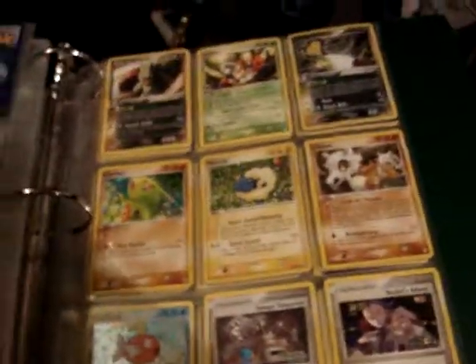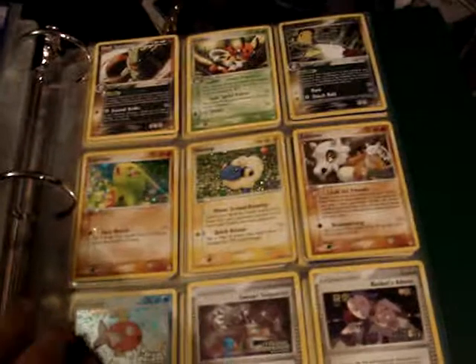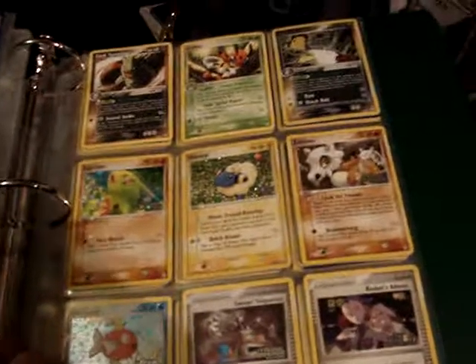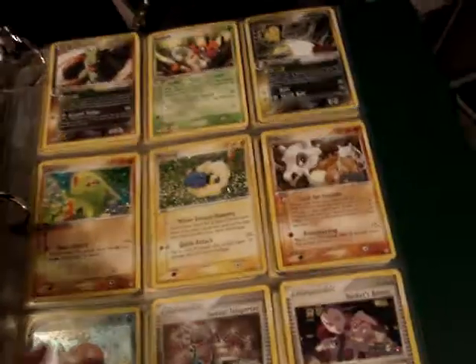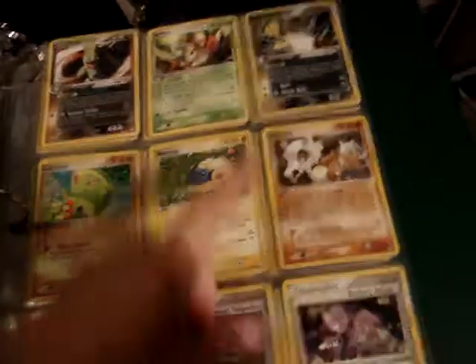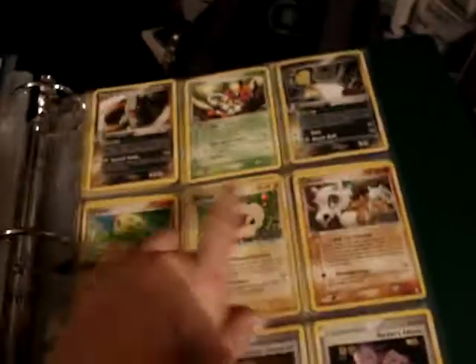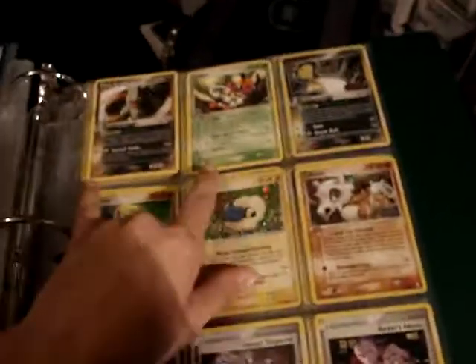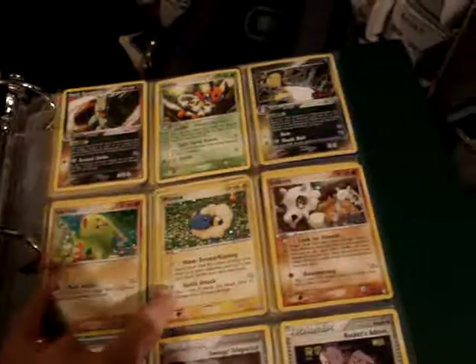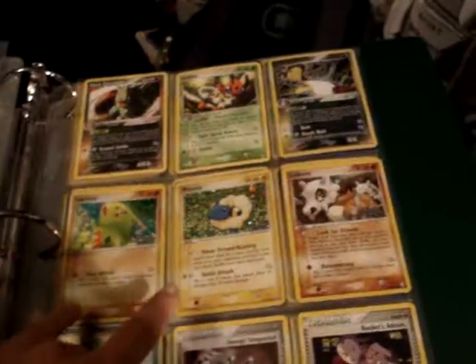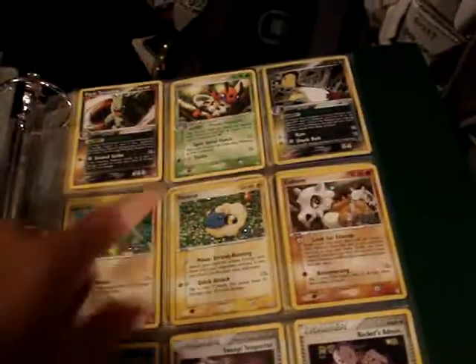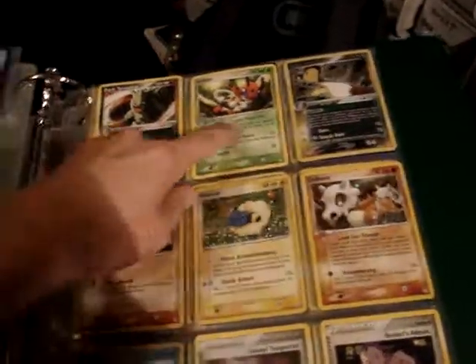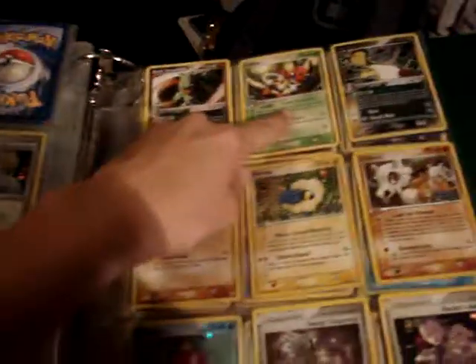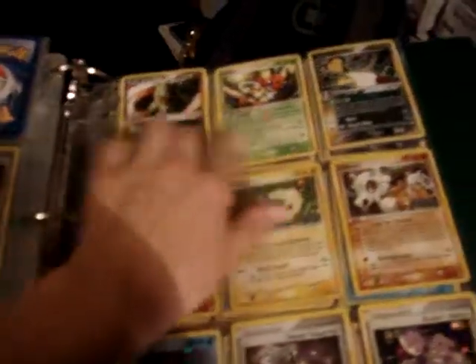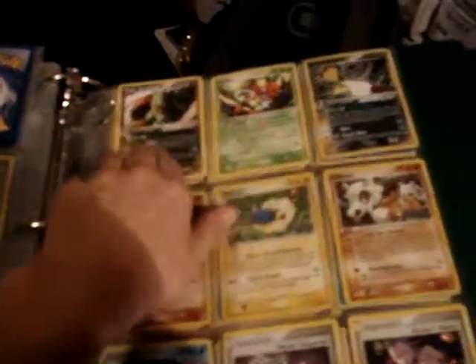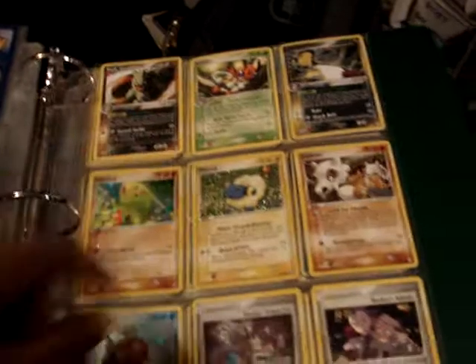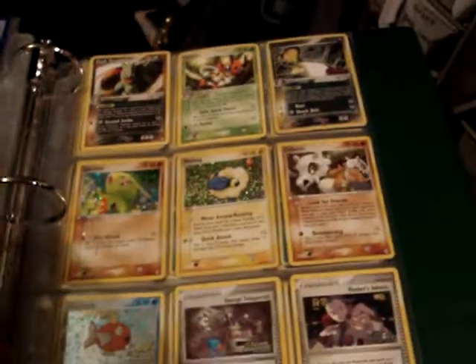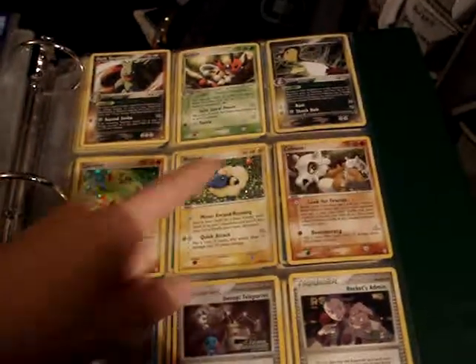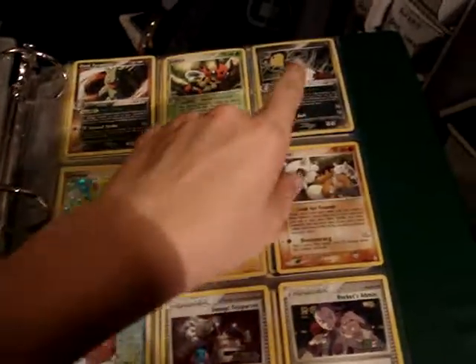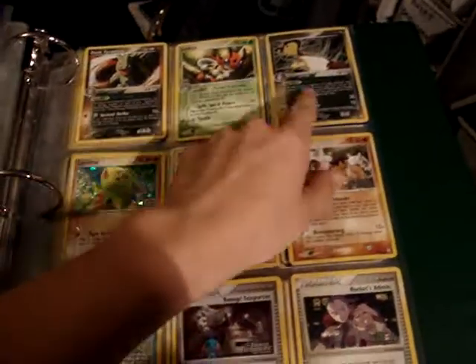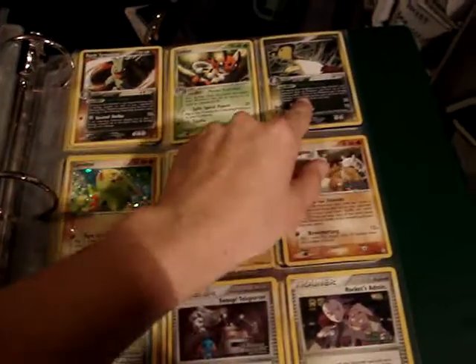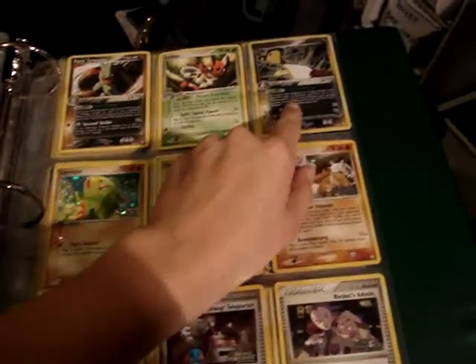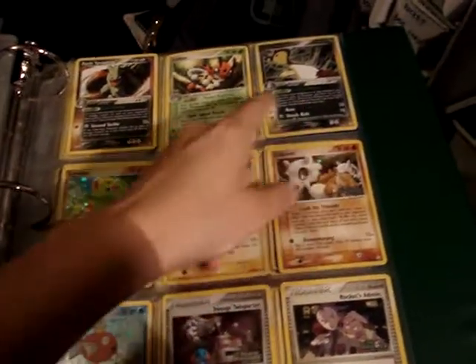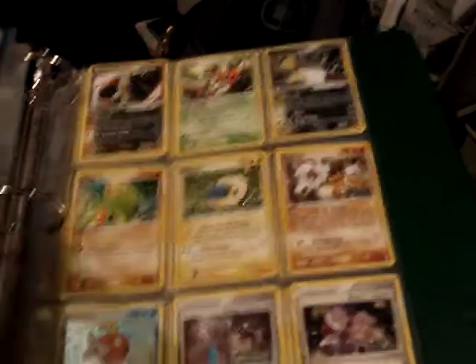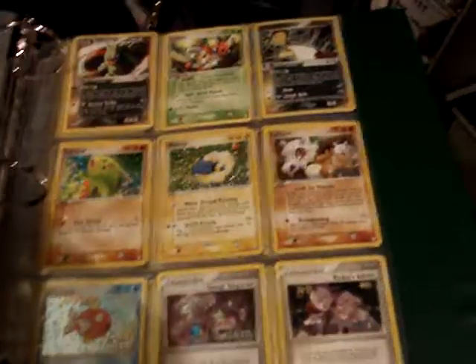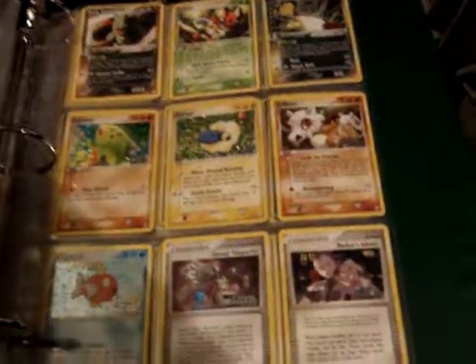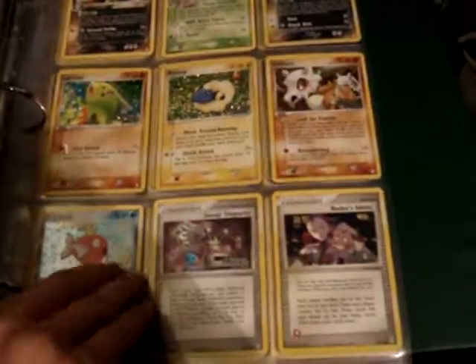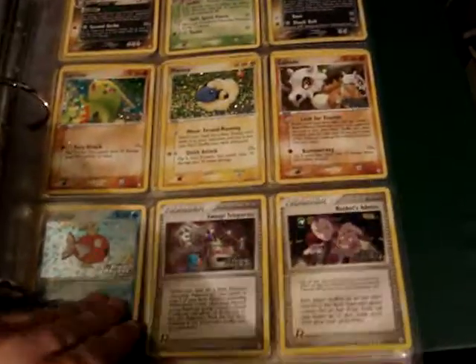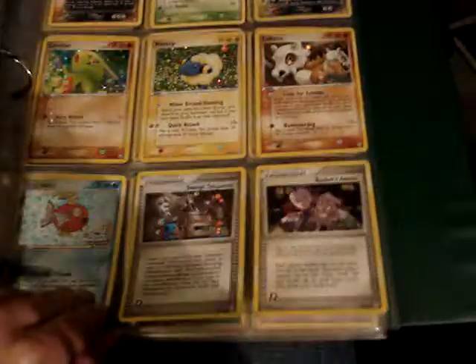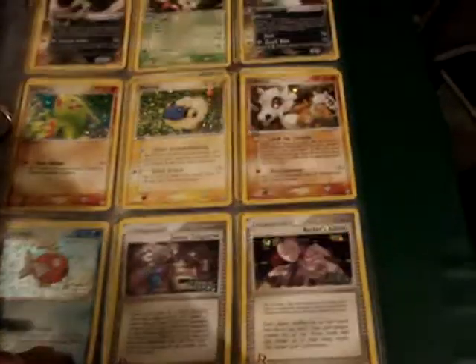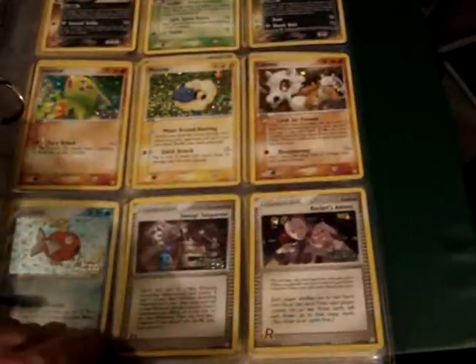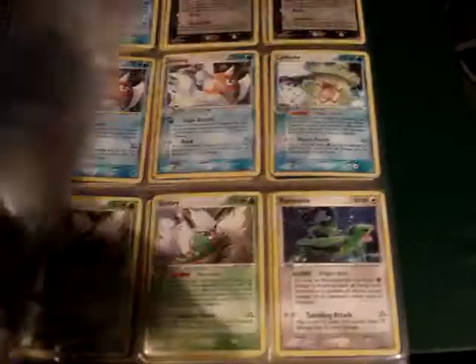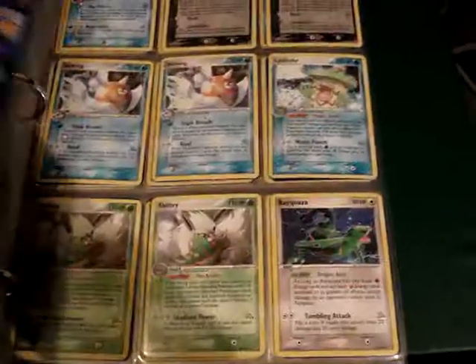From Team Rocket Returns, we have two non-holo rares. Dark Ampharos is a rare reverse, and the rest are common and uncommon reverses.